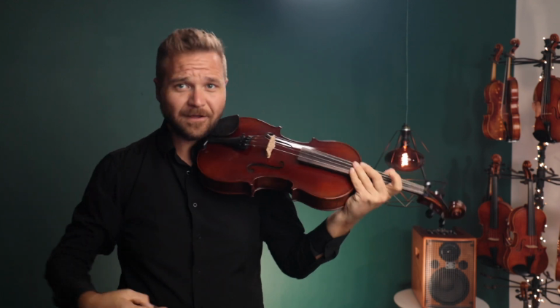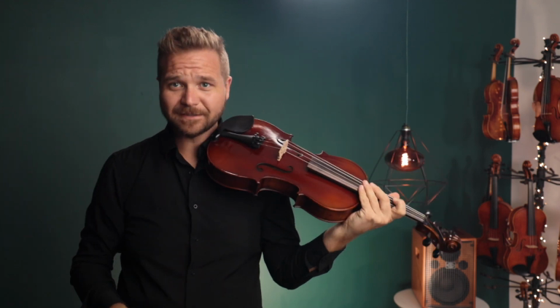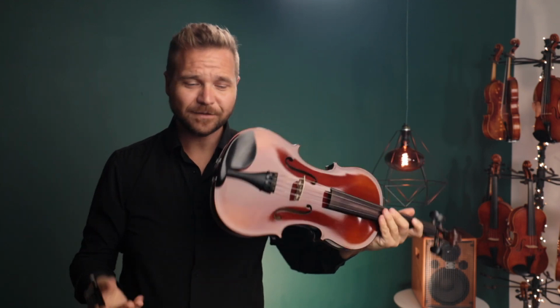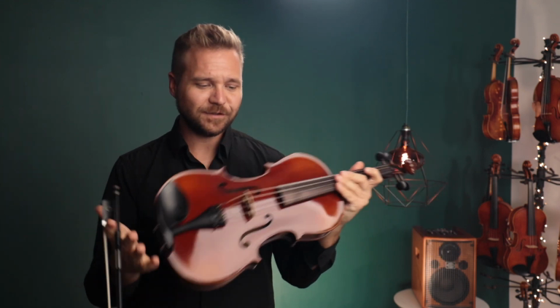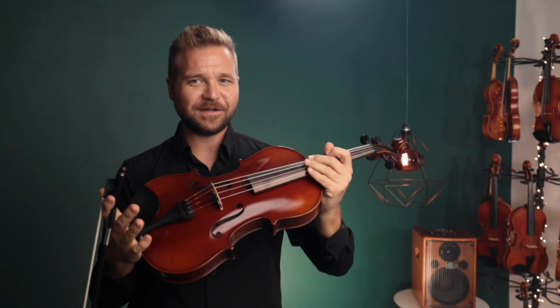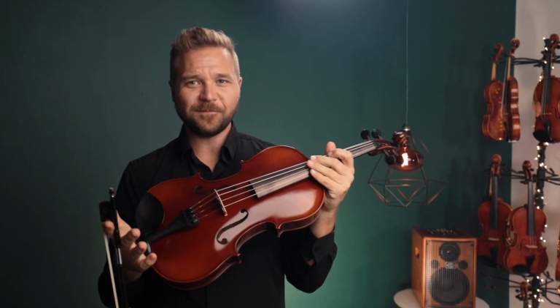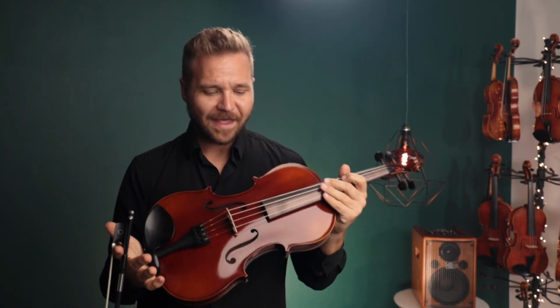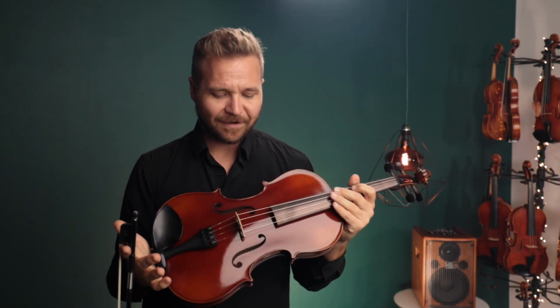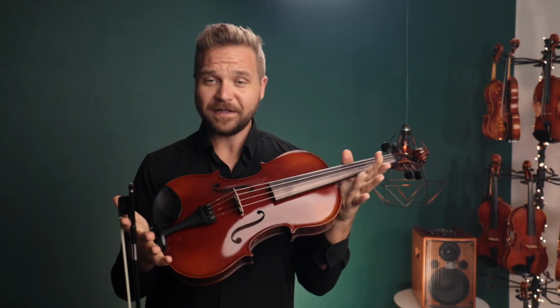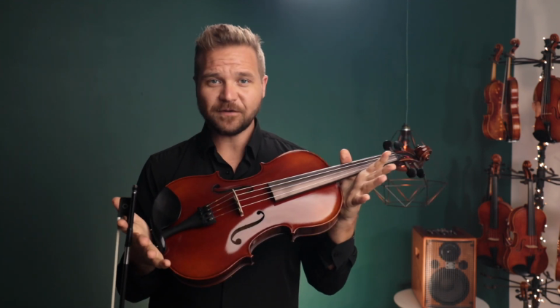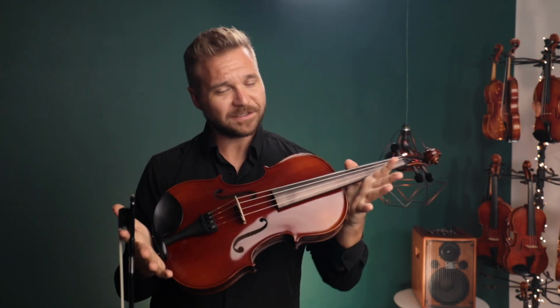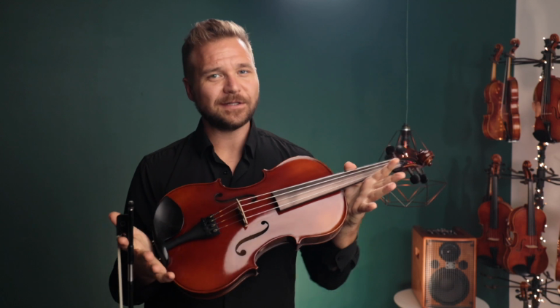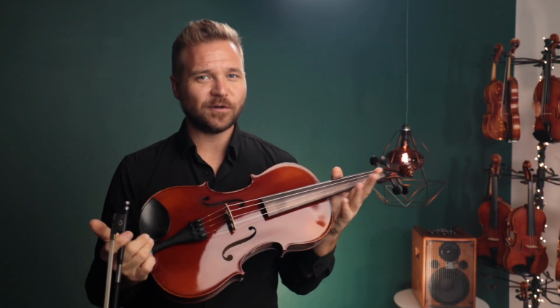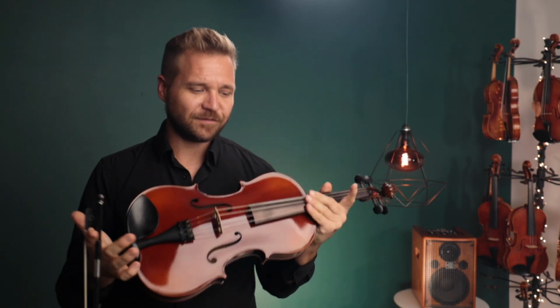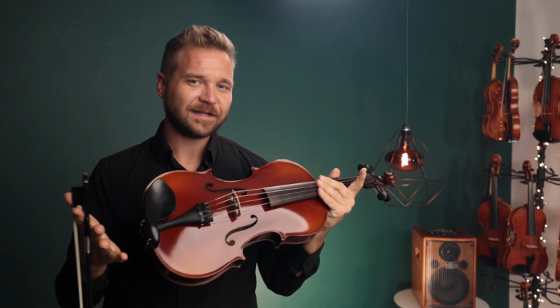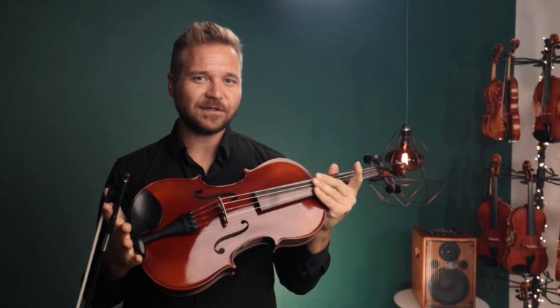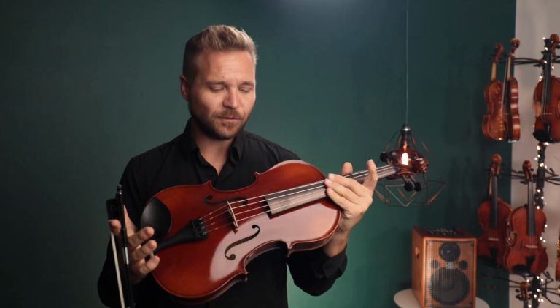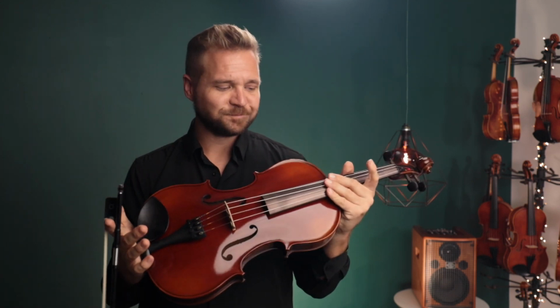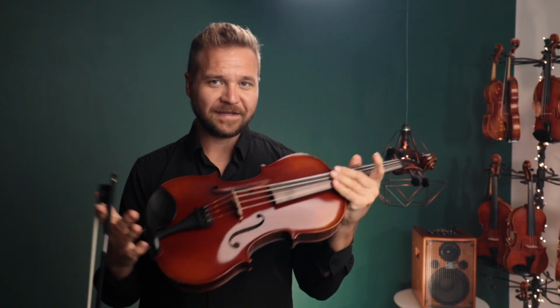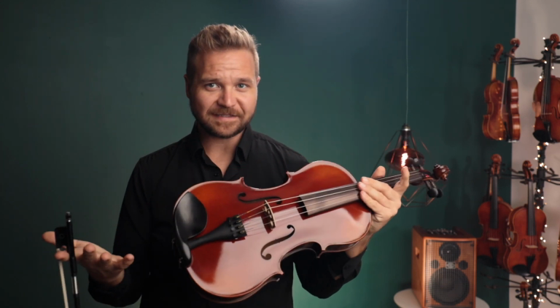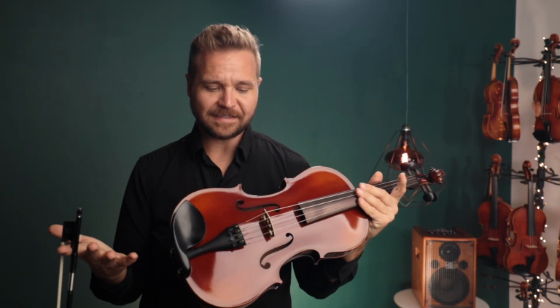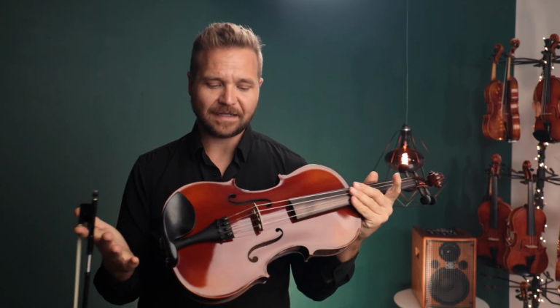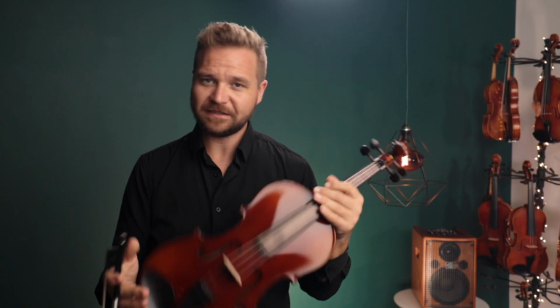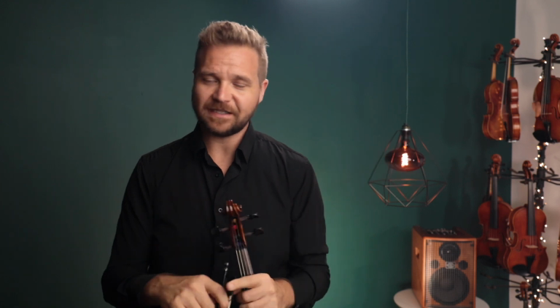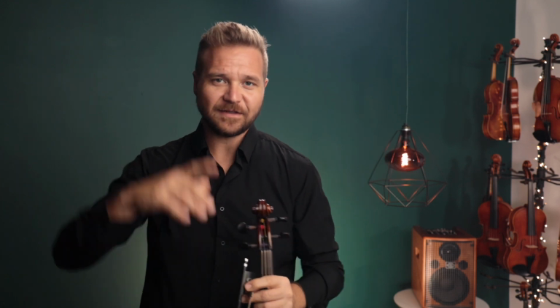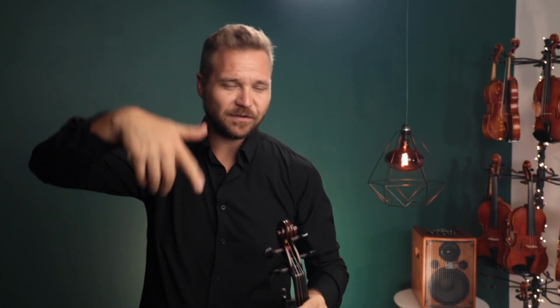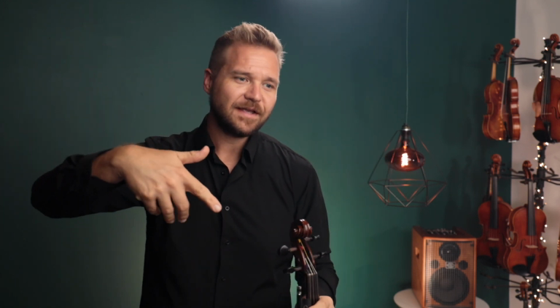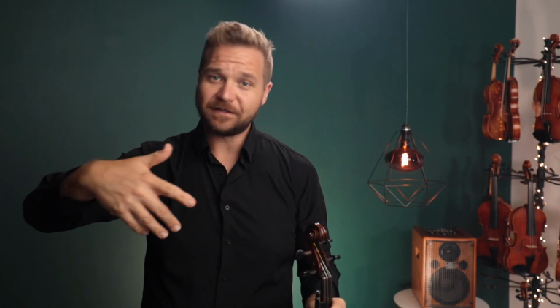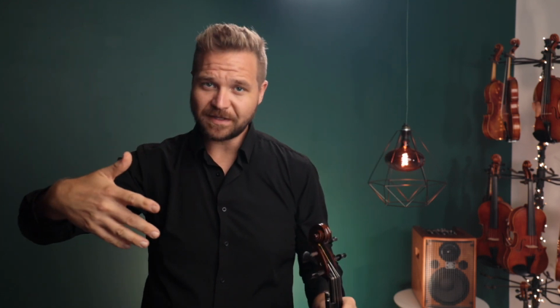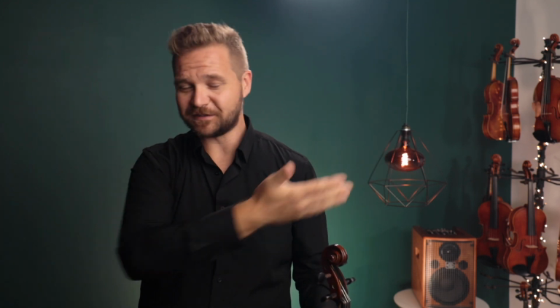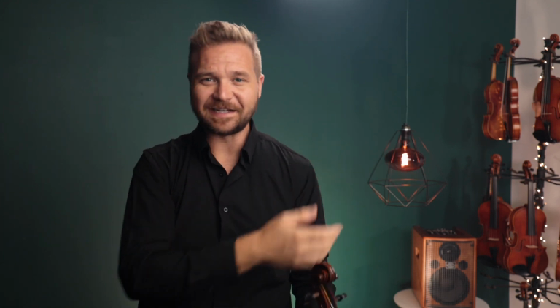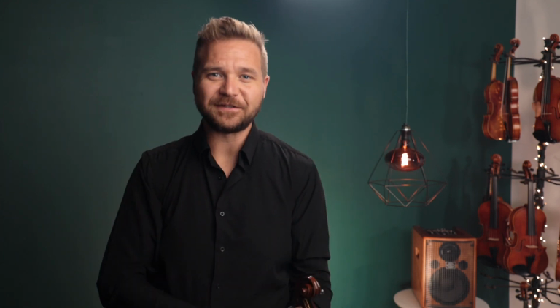All right, well, we look forward to hearing from you, and for everybody else, if you're watching this and you'd like to learn more about the Fiddler Man Concert Viola in any of the sizes, just click on the link that you see below here in the description box or other stuff at the end of the video, too.